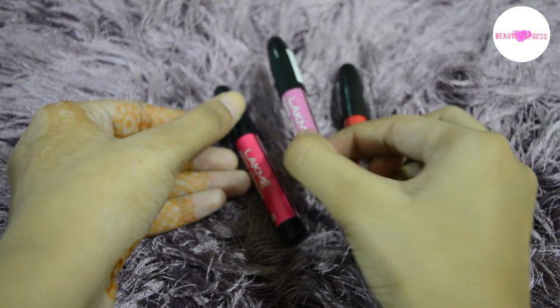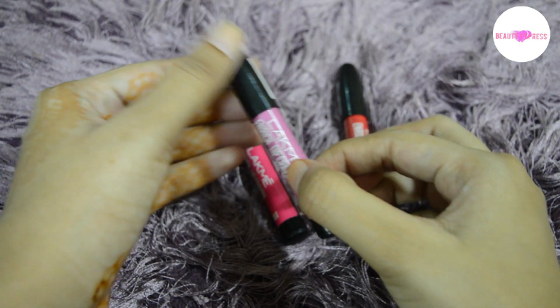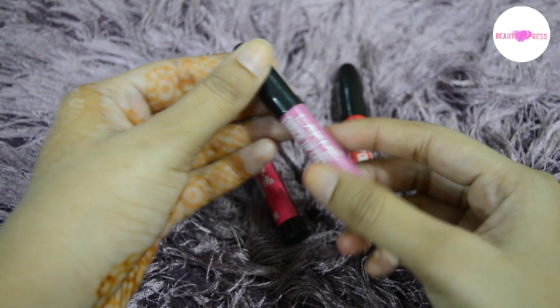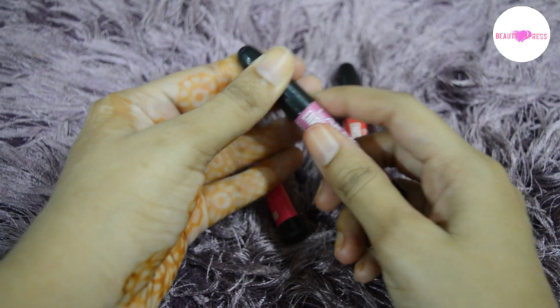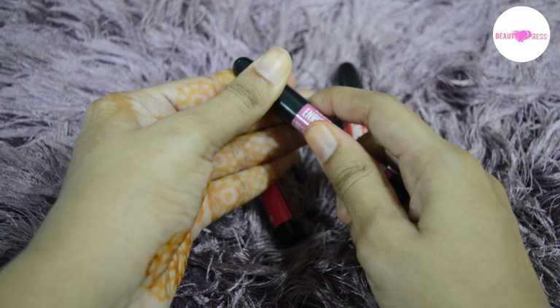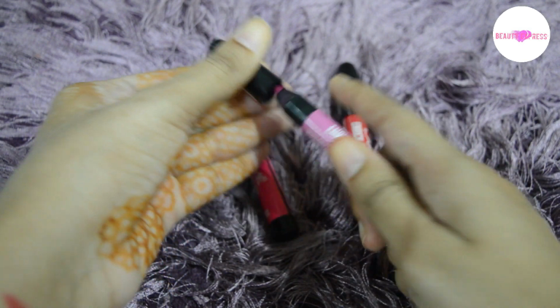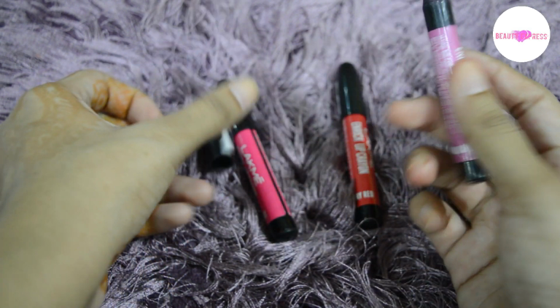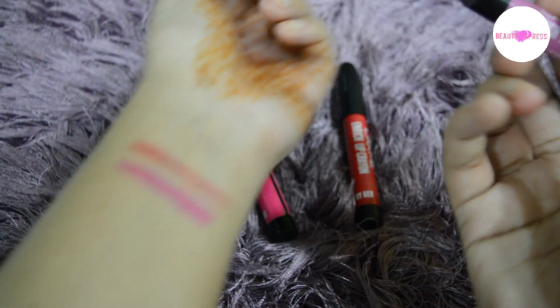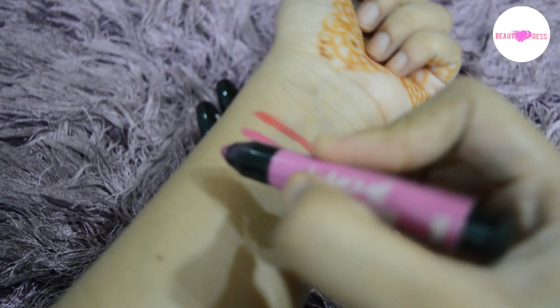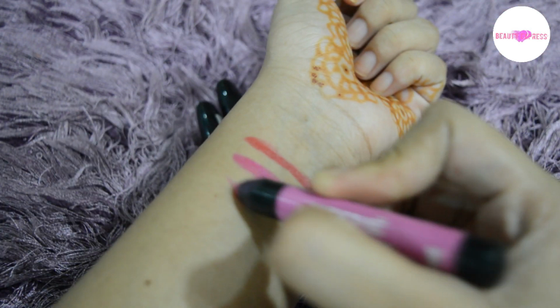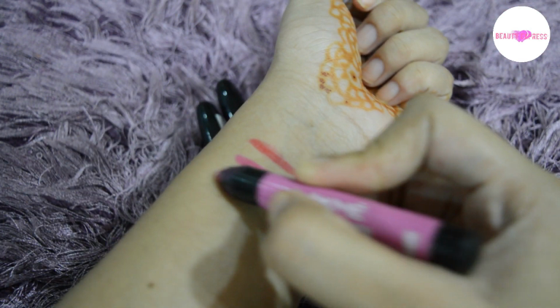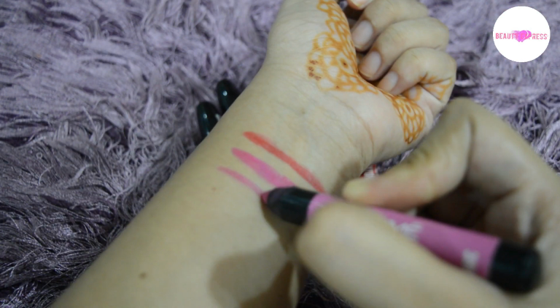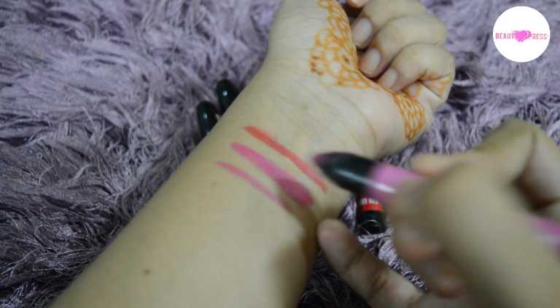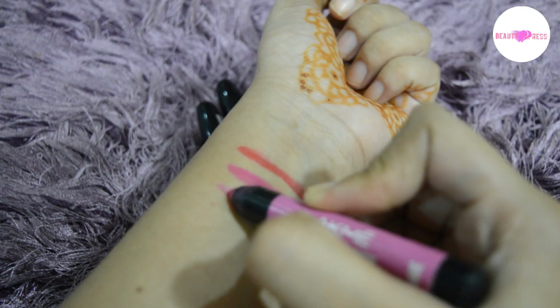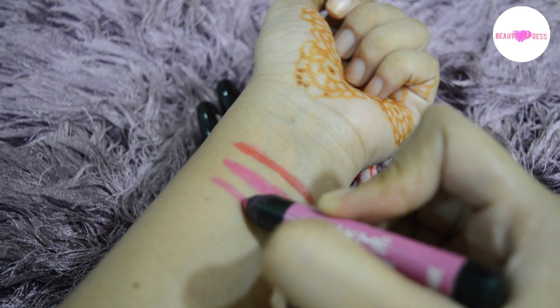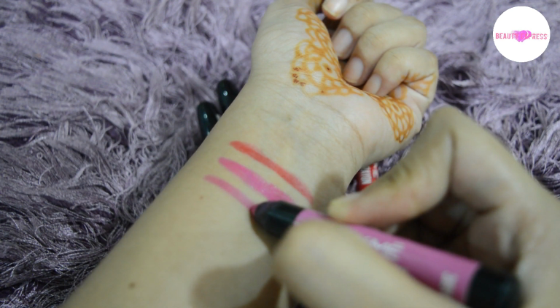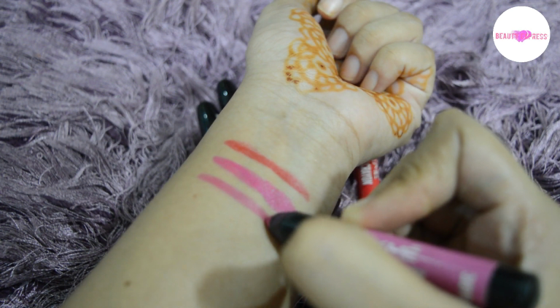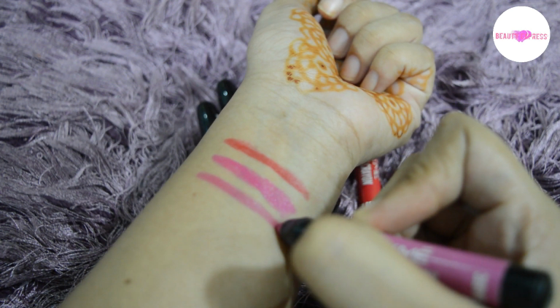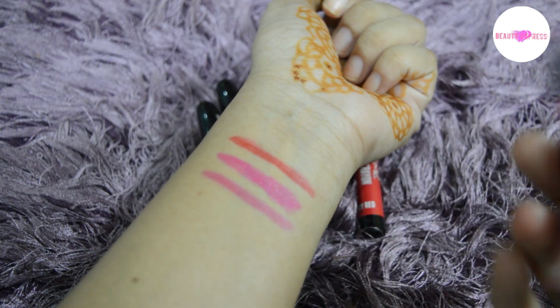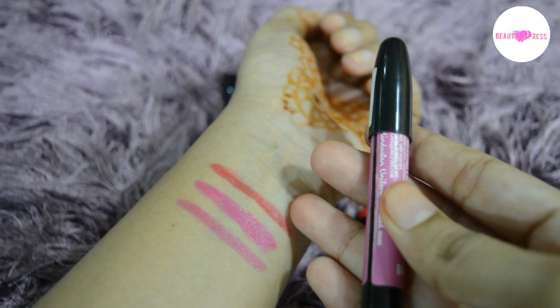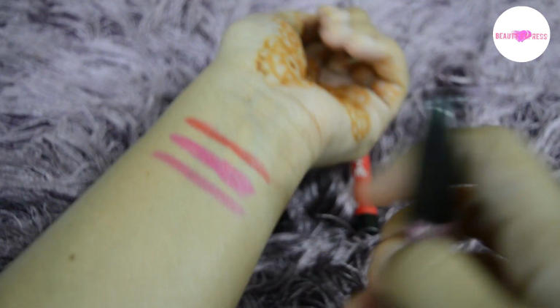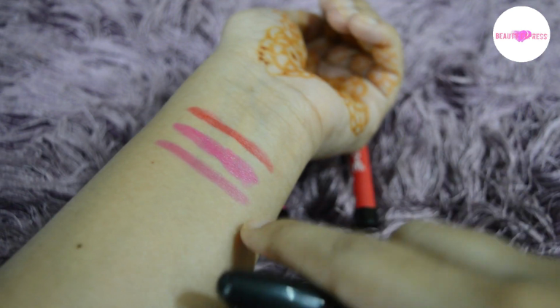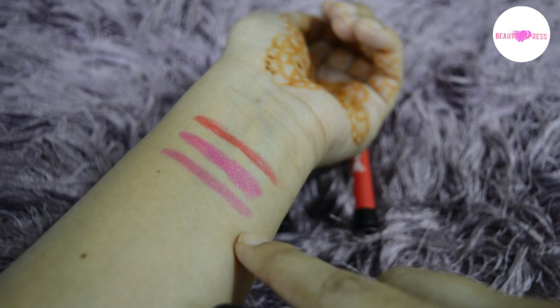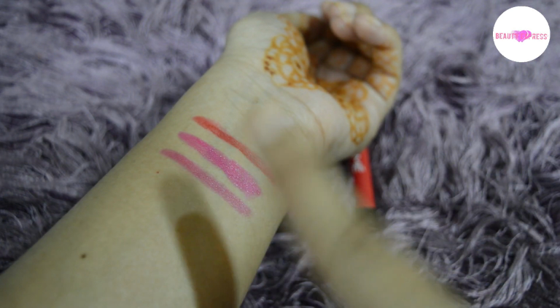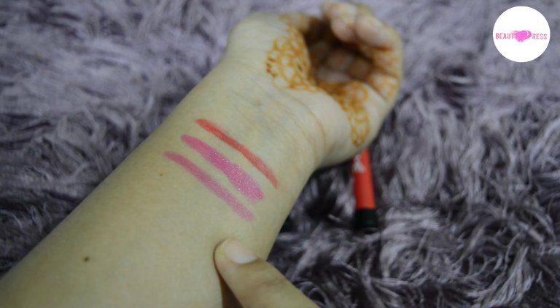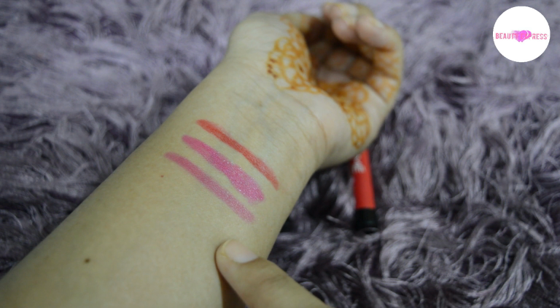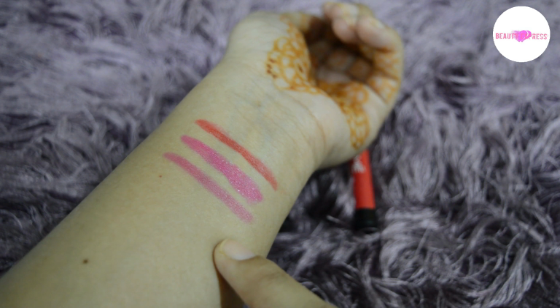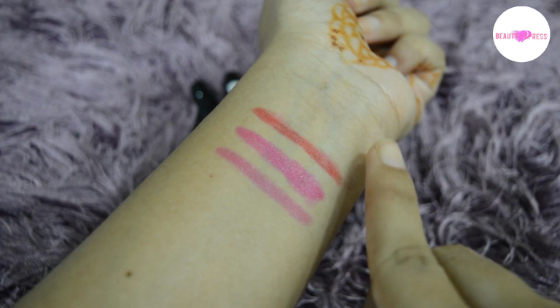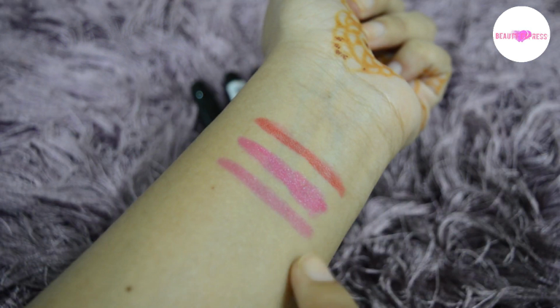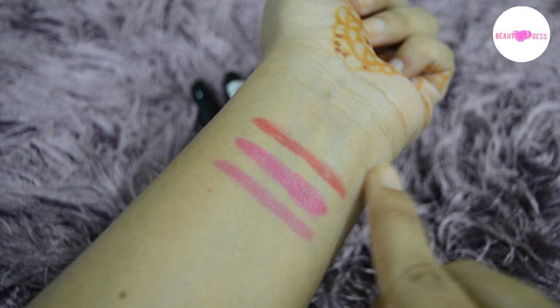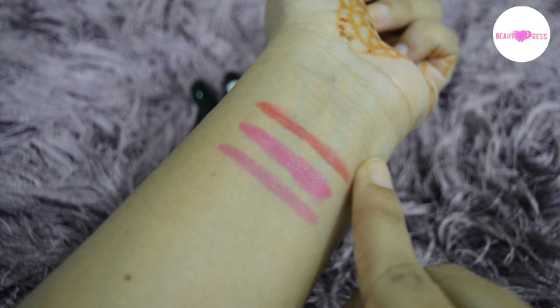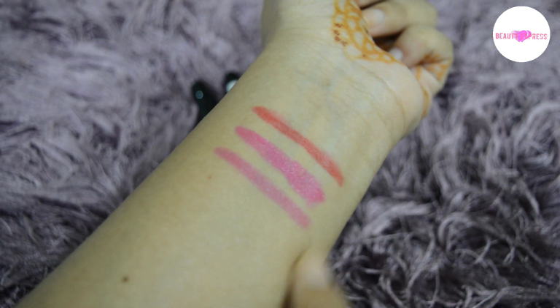Next one is Mauve Magic. This shade is not so bright and suits many skin tones. All the shades in this range are very beautiful.